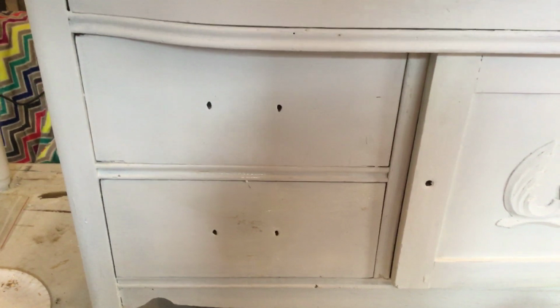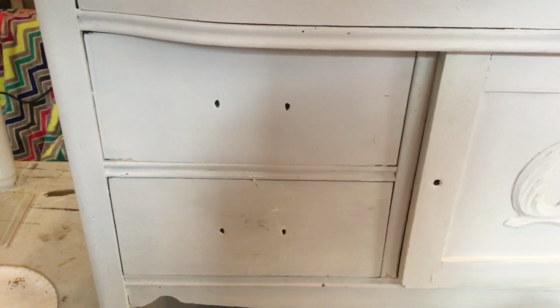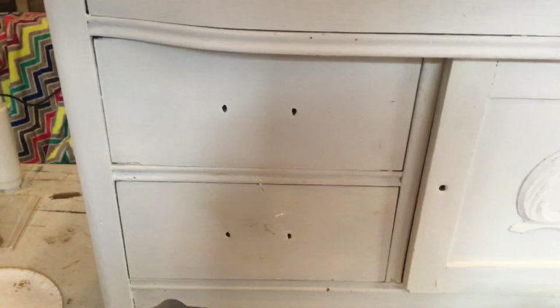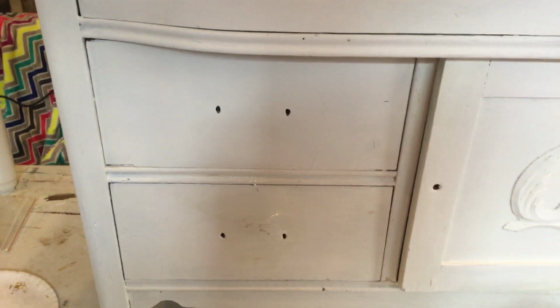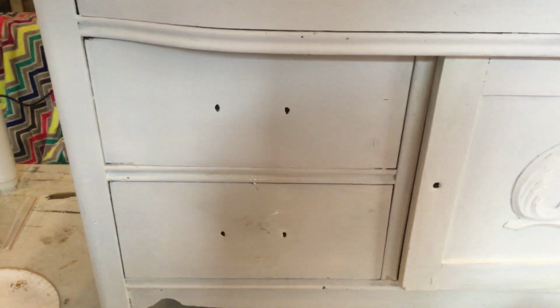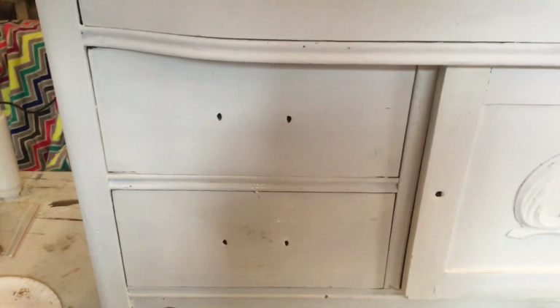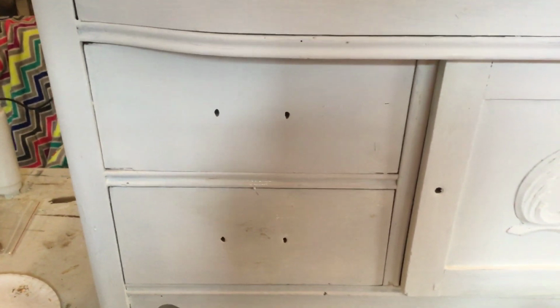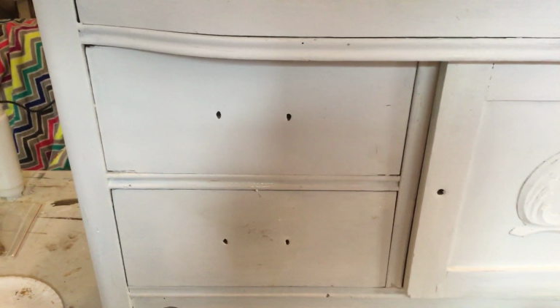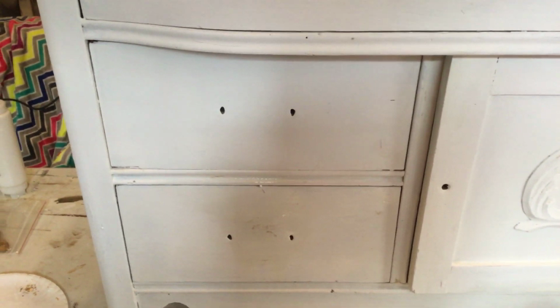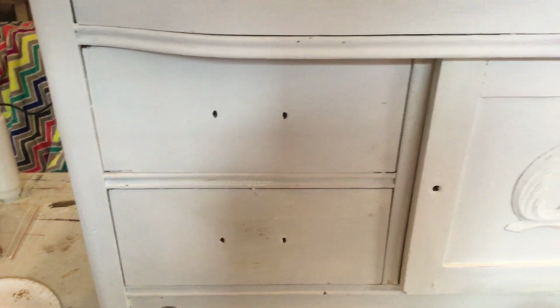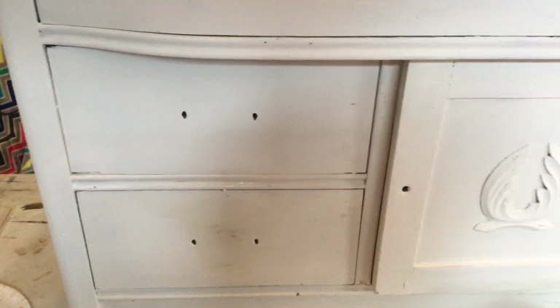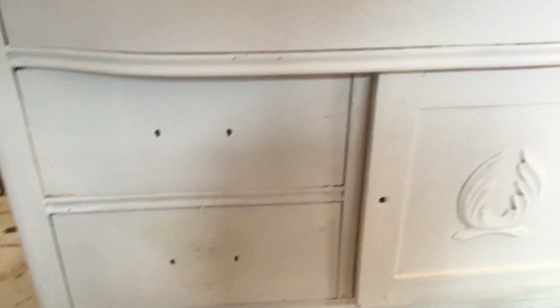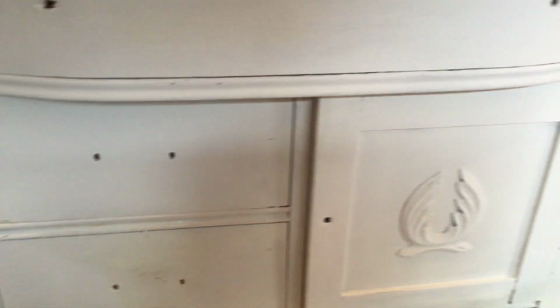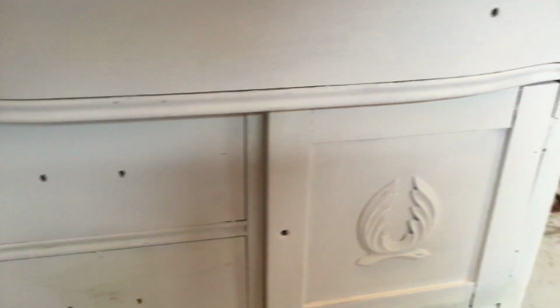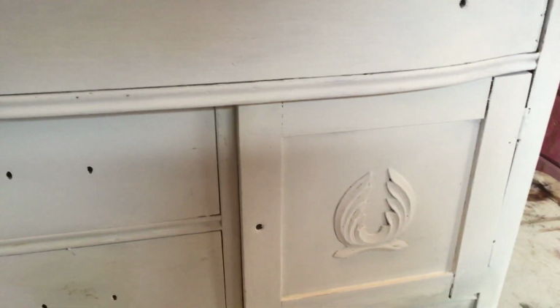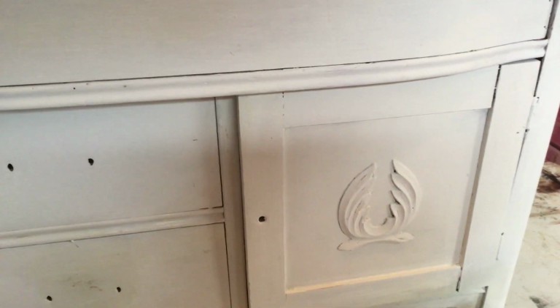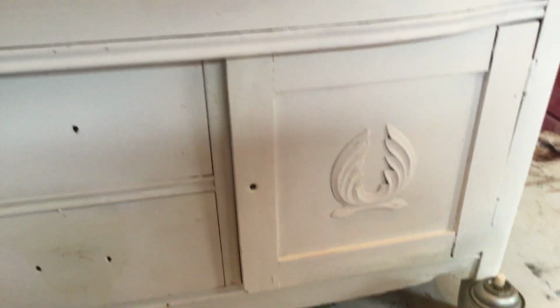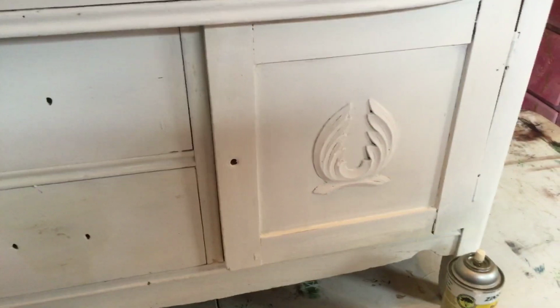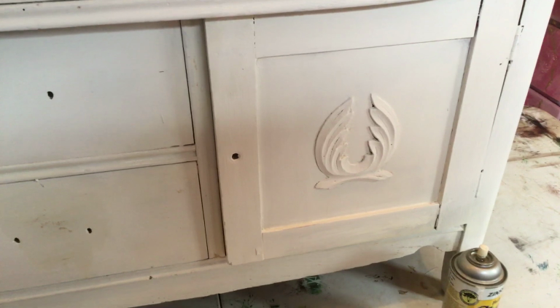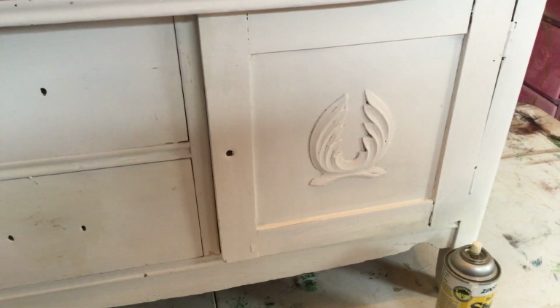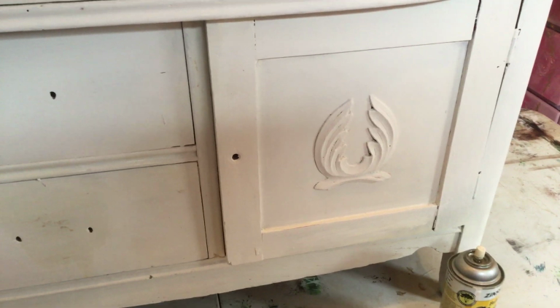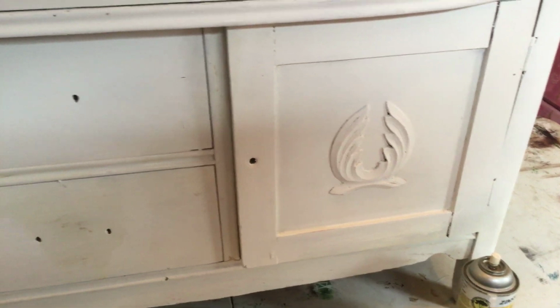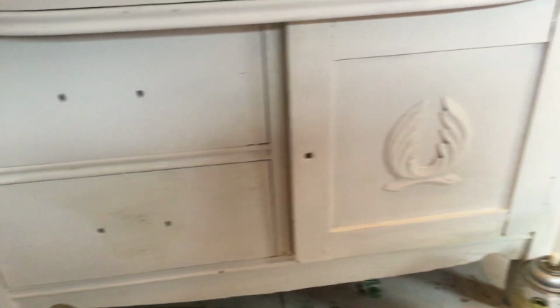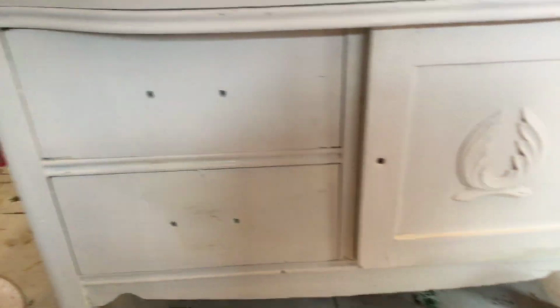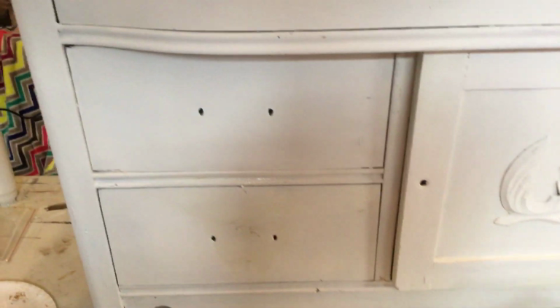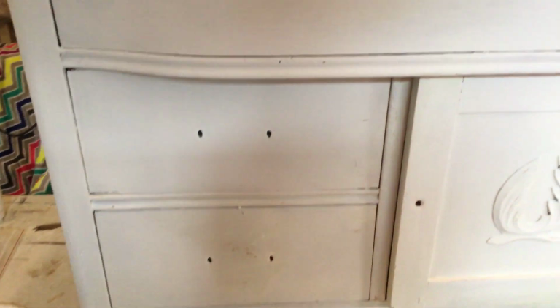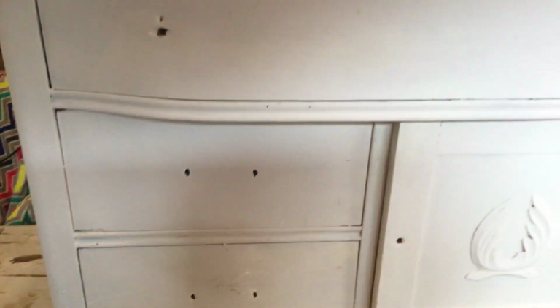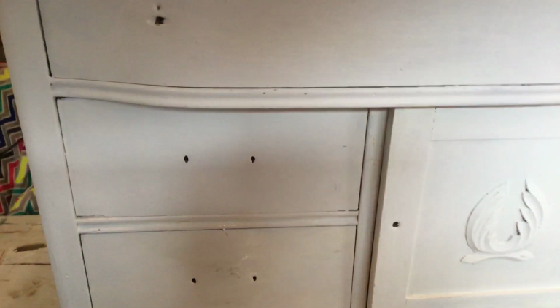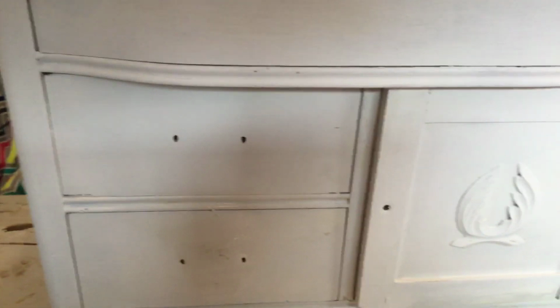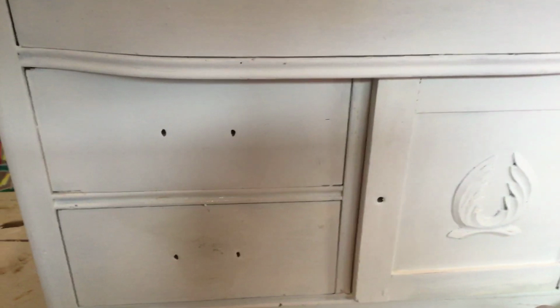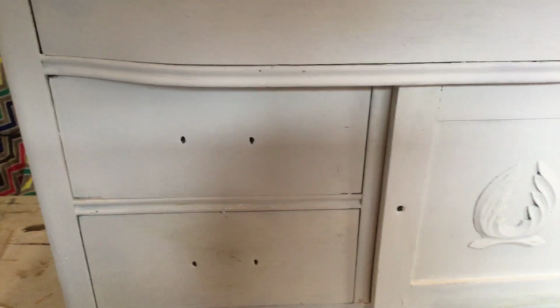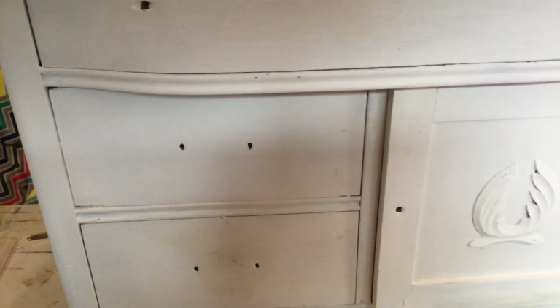I hope you guys have a great Thanksgiving weekend. I'm out here painting on Sunday and just having a little bit of fun. I hope you enjoyed these little tips on painting white furniture — y'all have a good weekend, thanks!